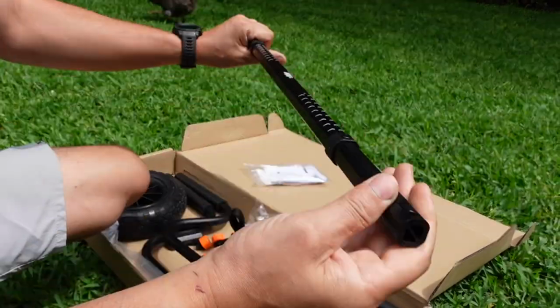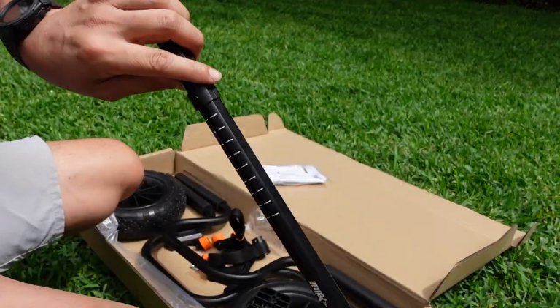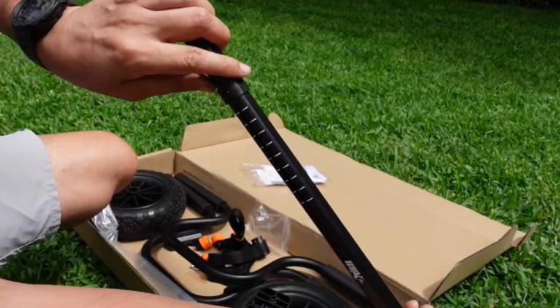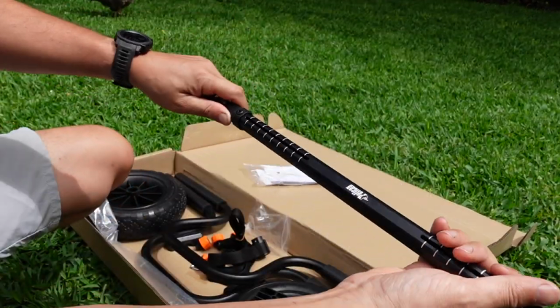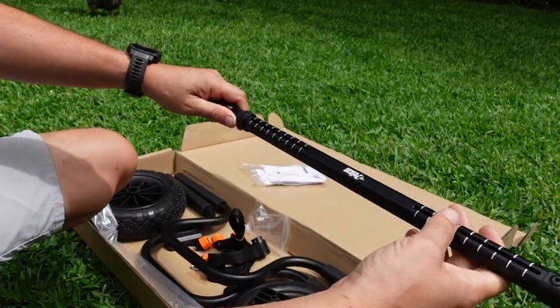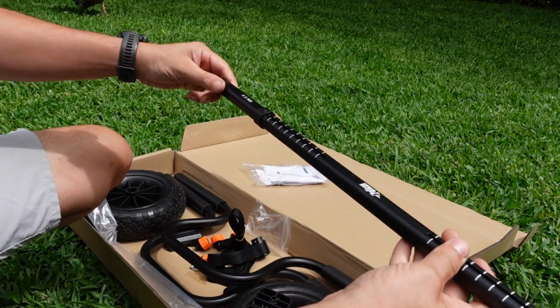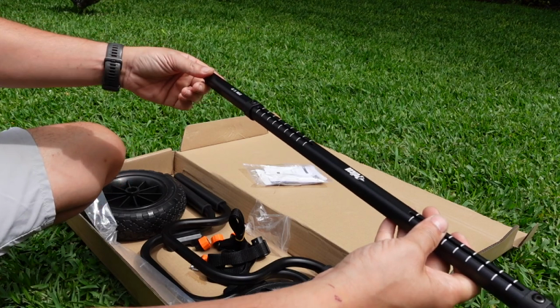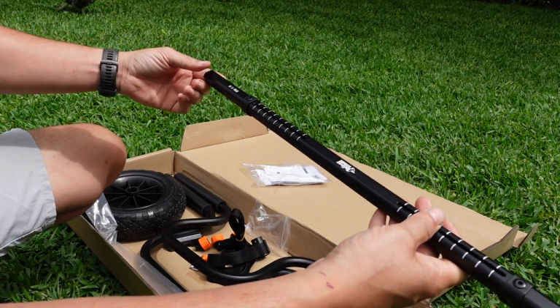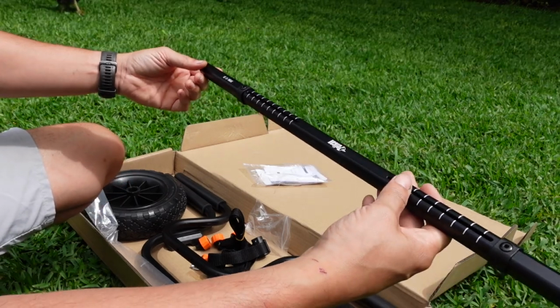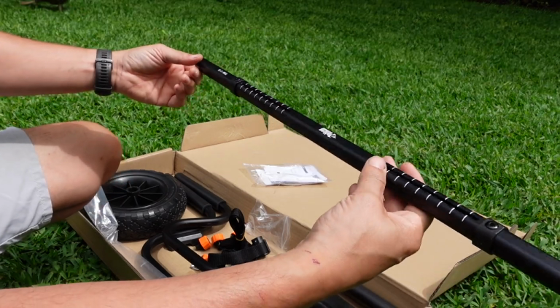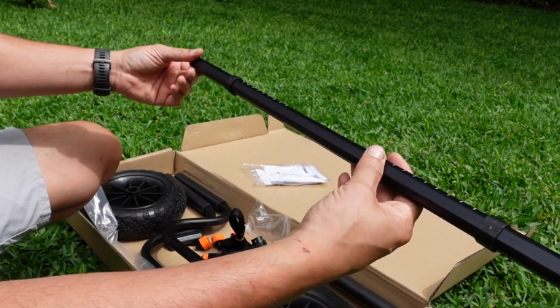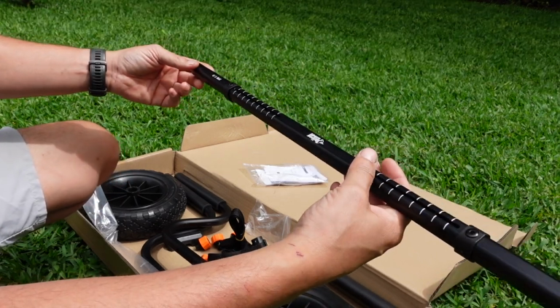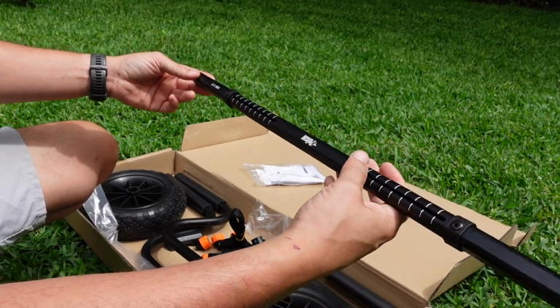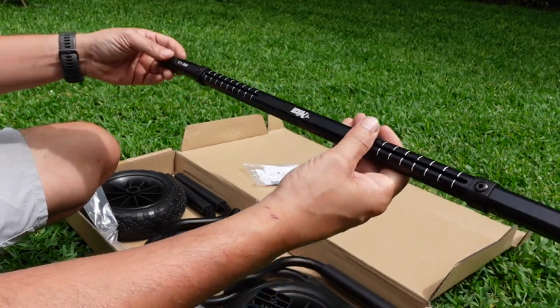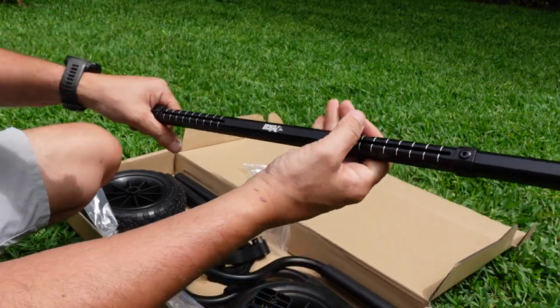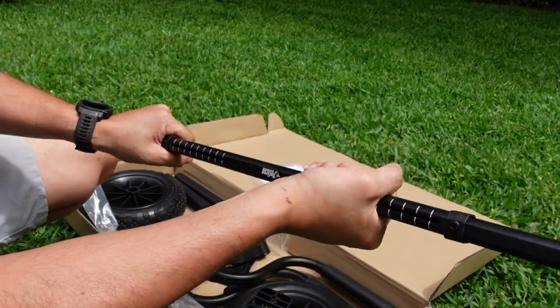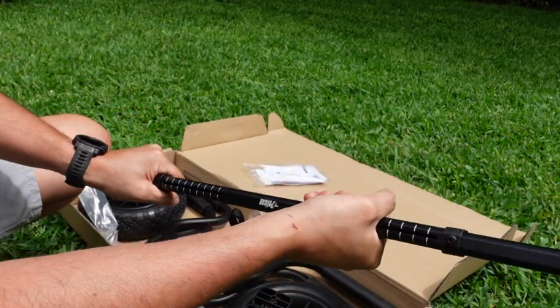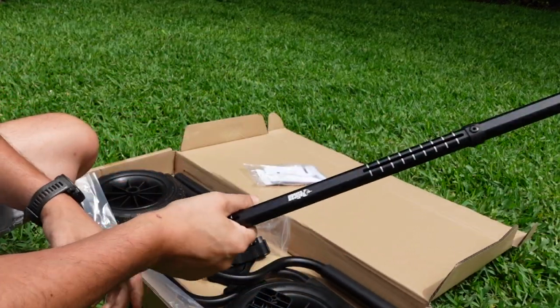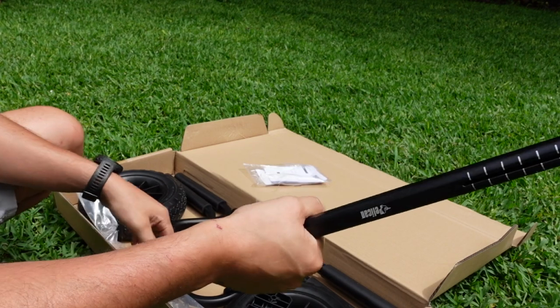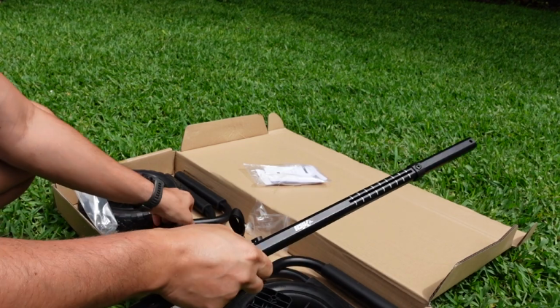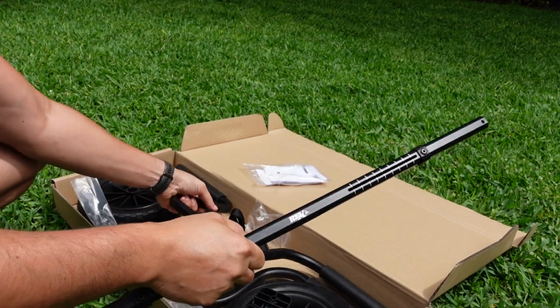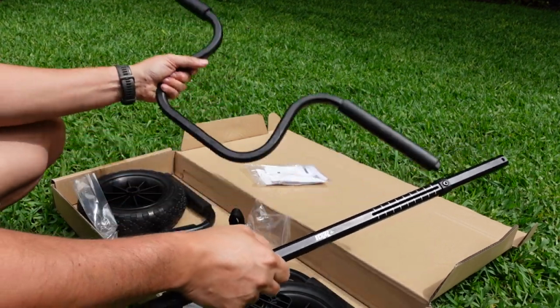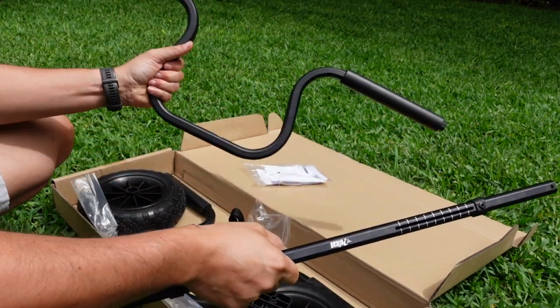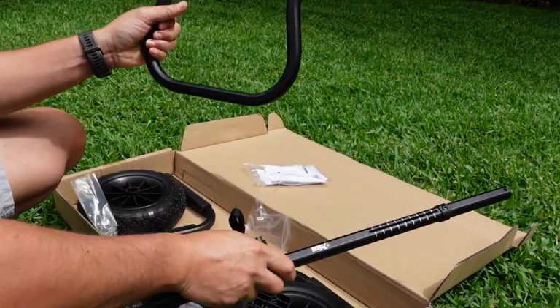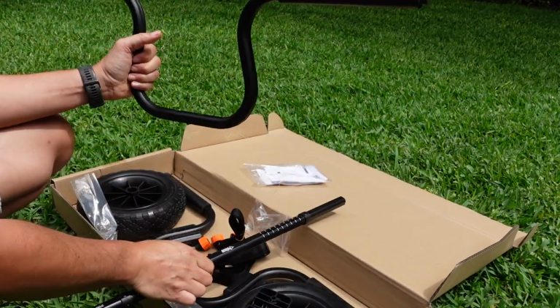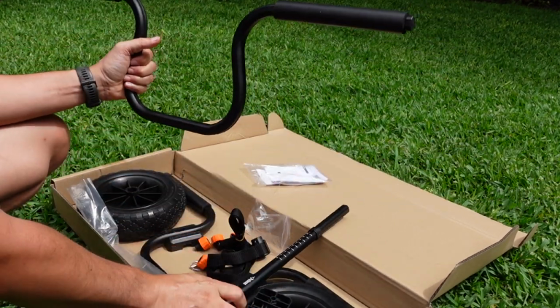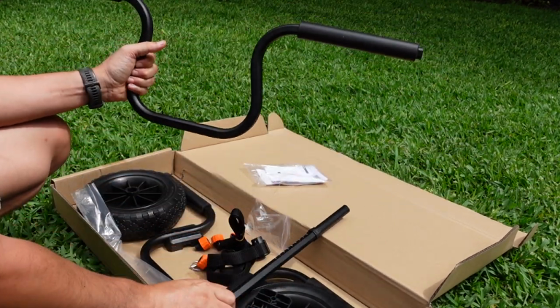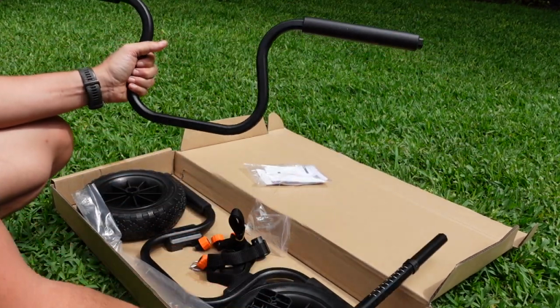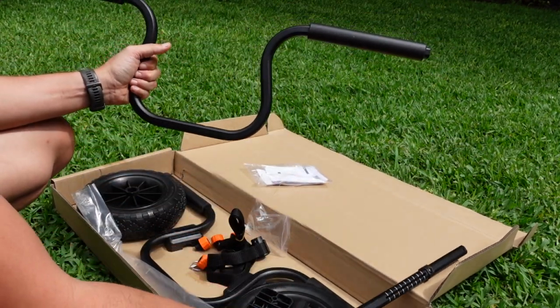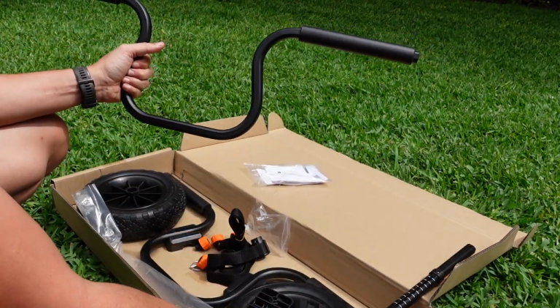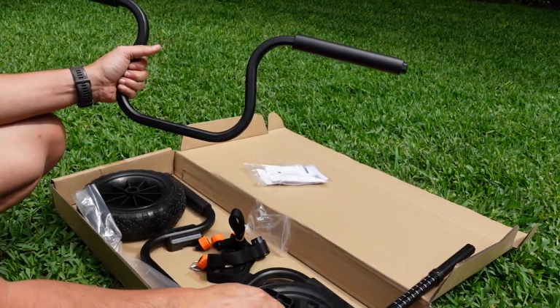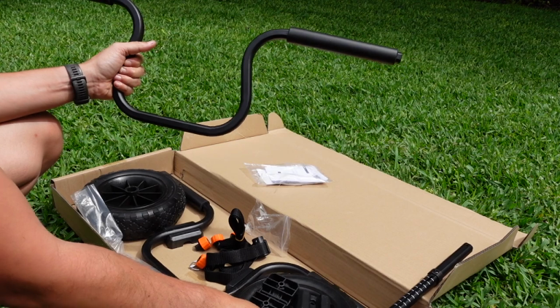So this is pretty thick — this would be the axle. It definitely feels pretty substantial, a lot more so than these guys.